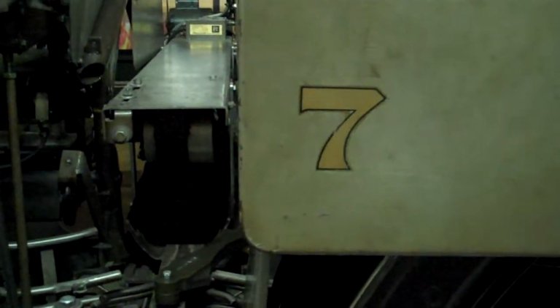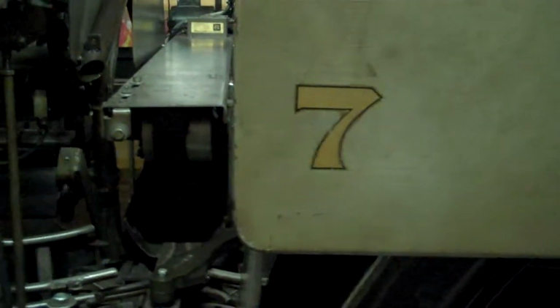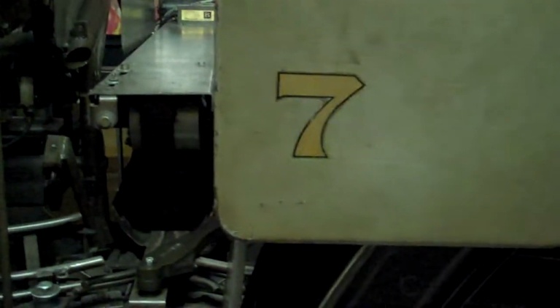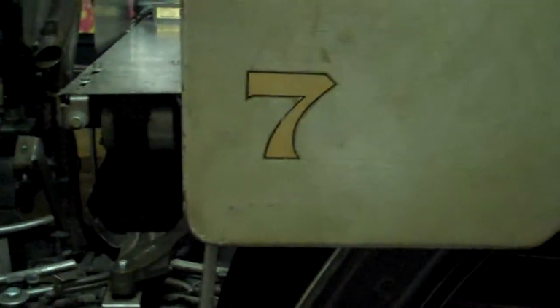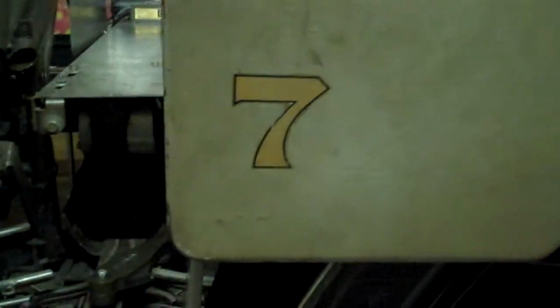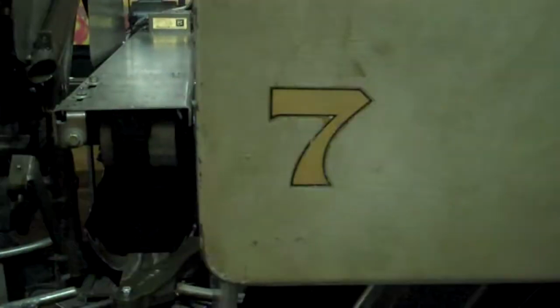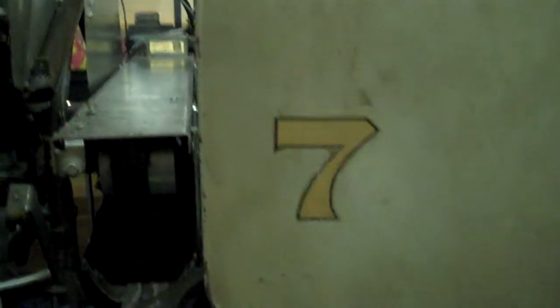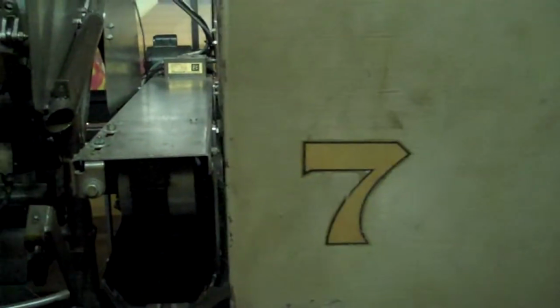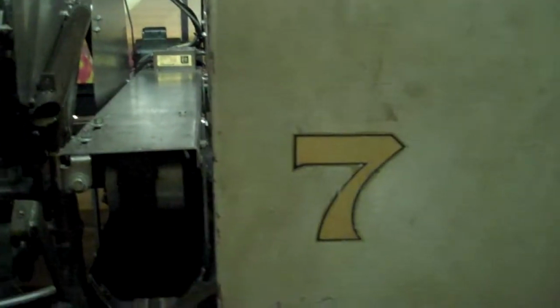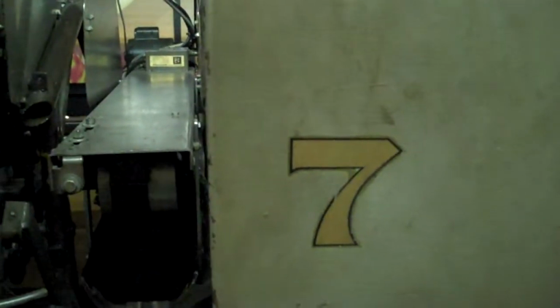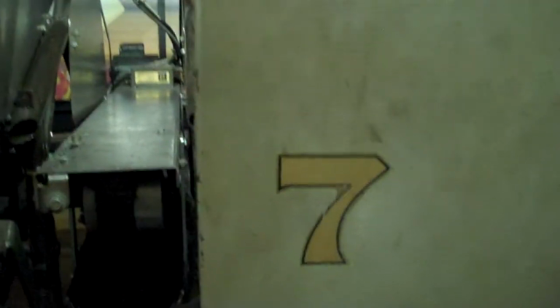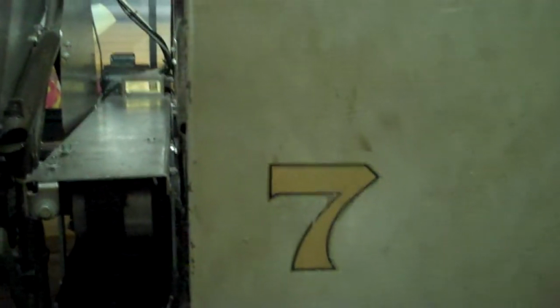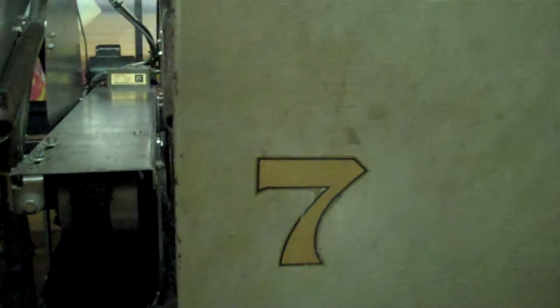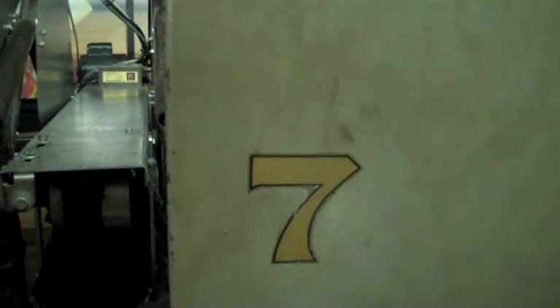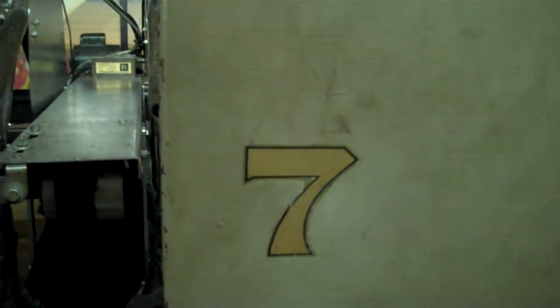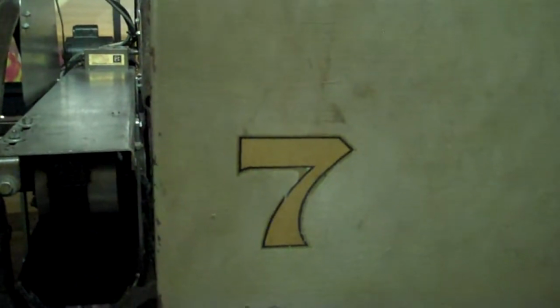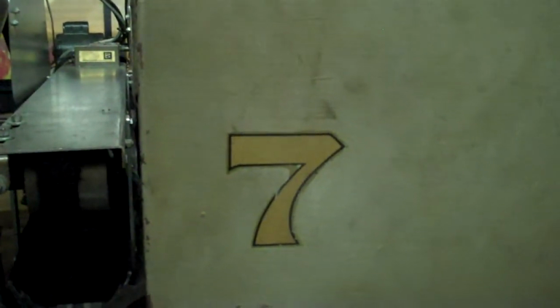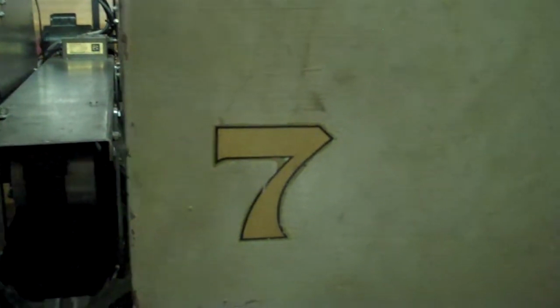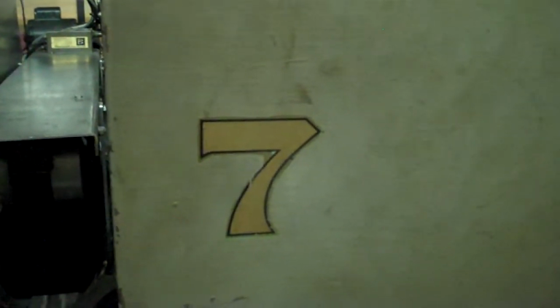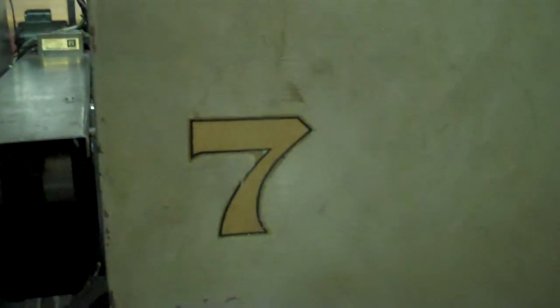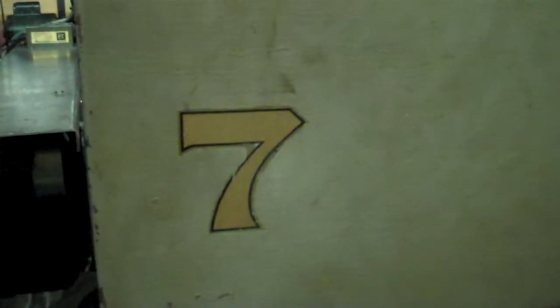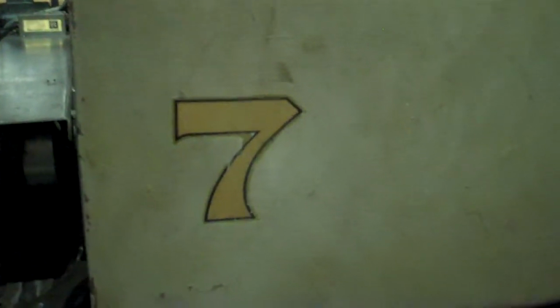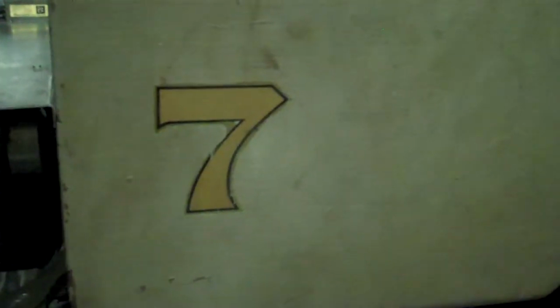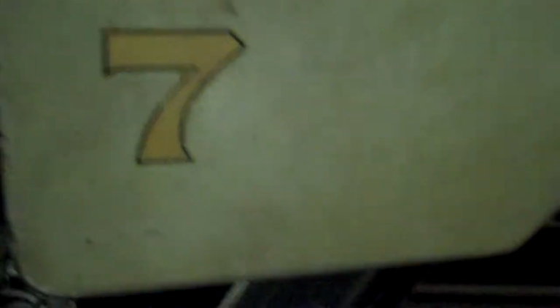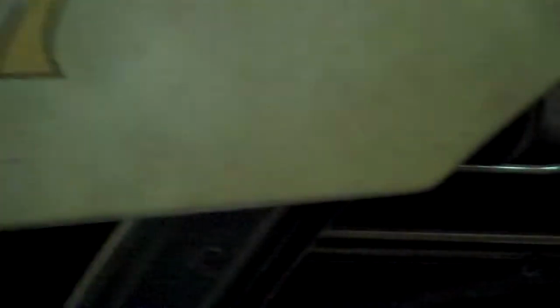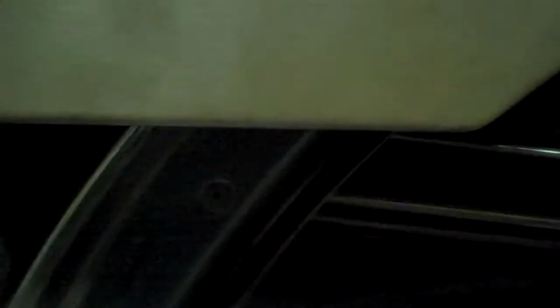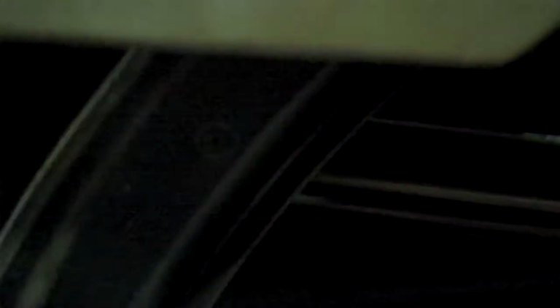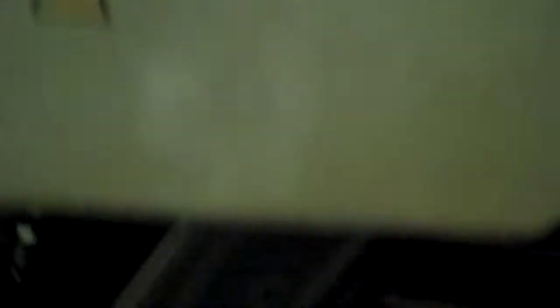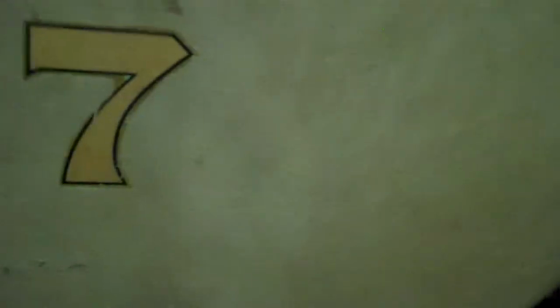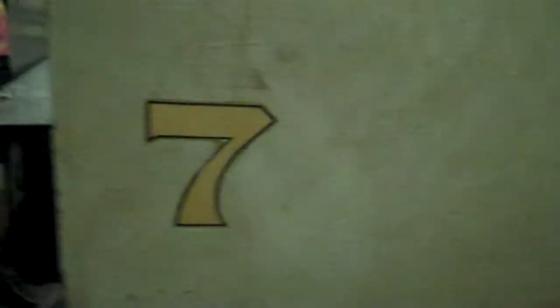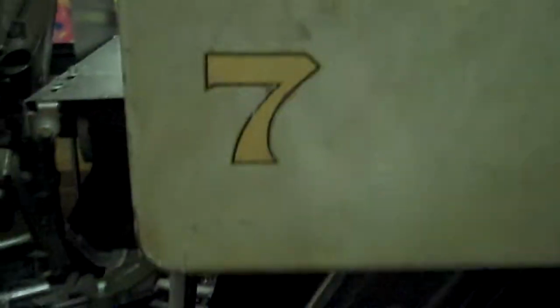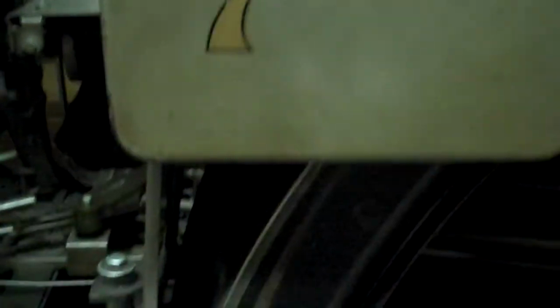Hey guys, just a quick video here. I had a request about the ball preference system and the Y-switch assembly, so I'll show you that real fast.